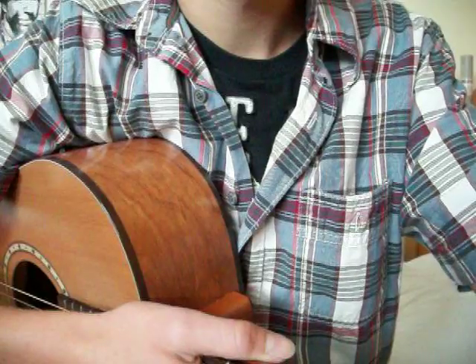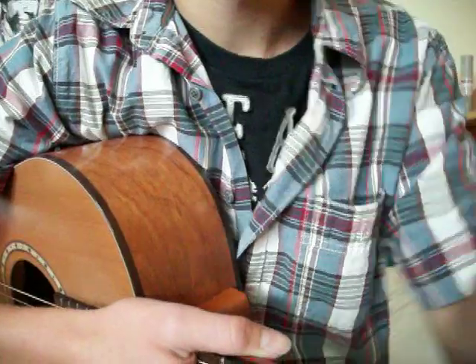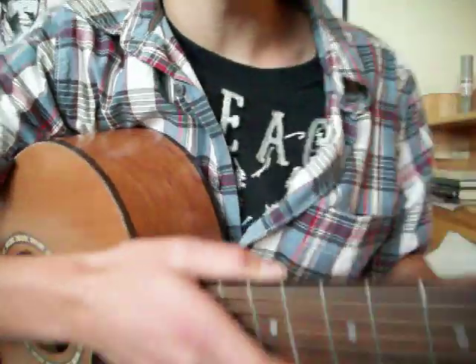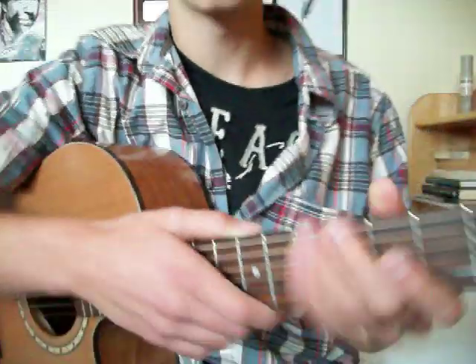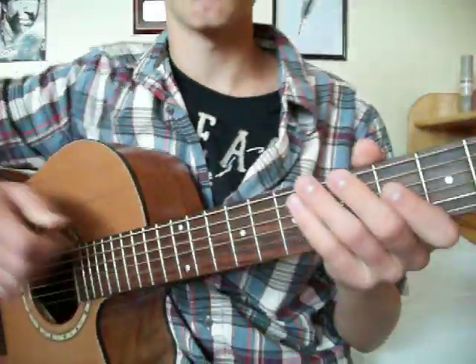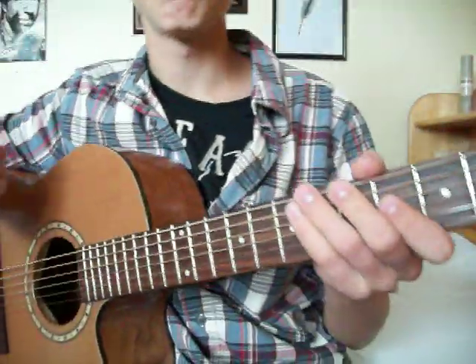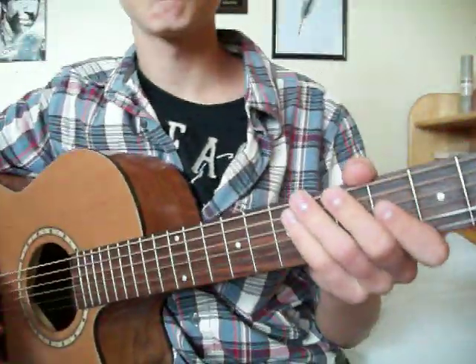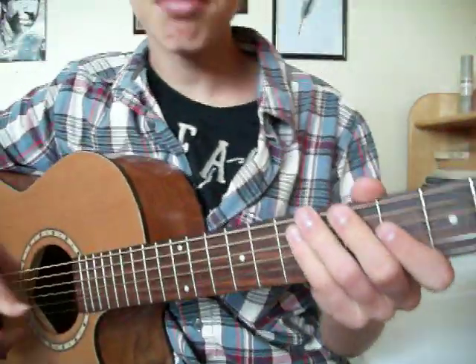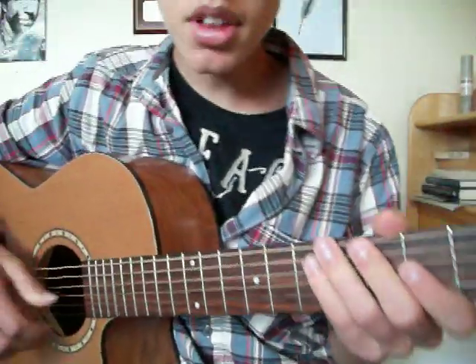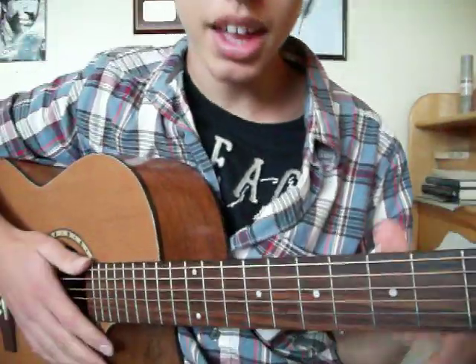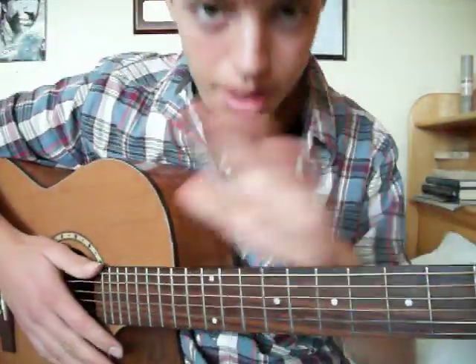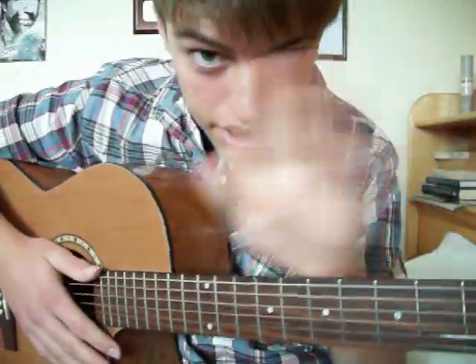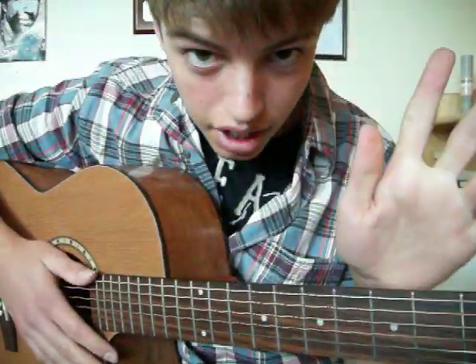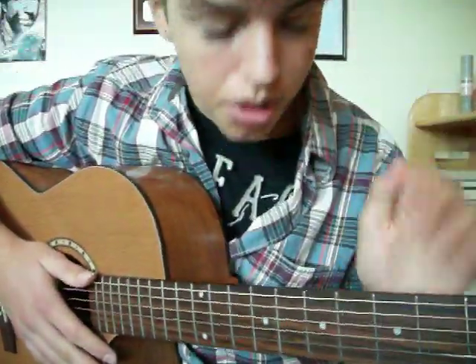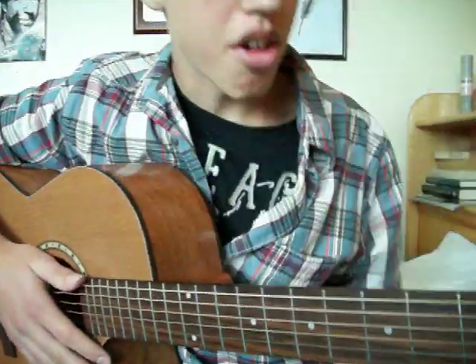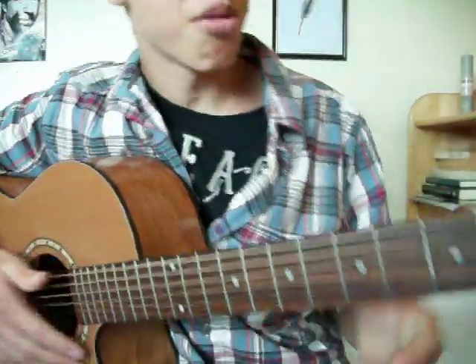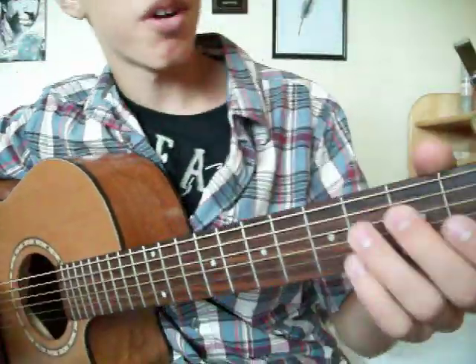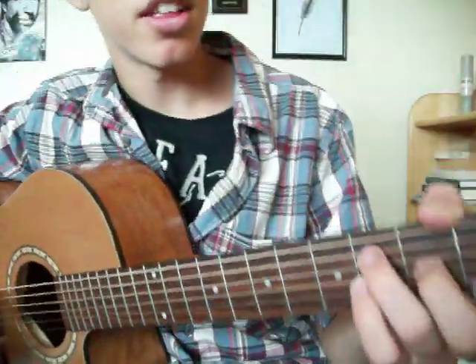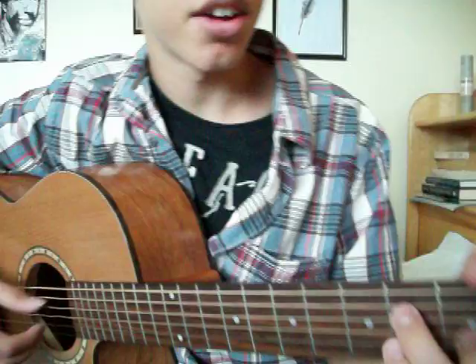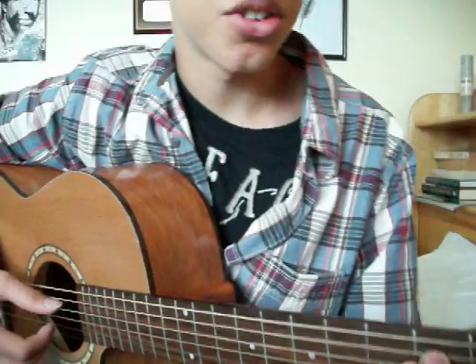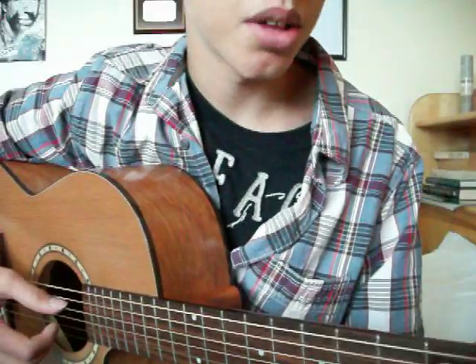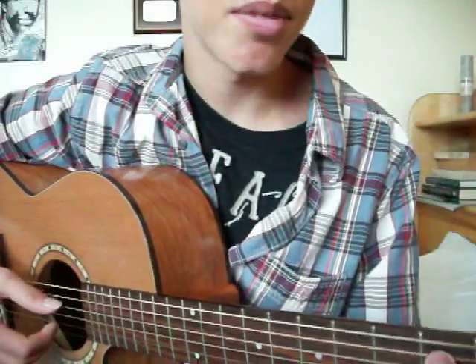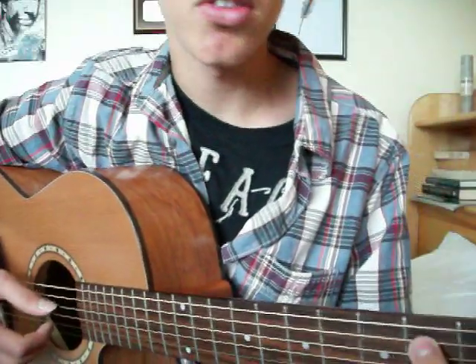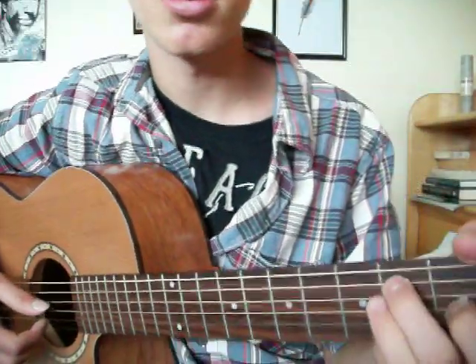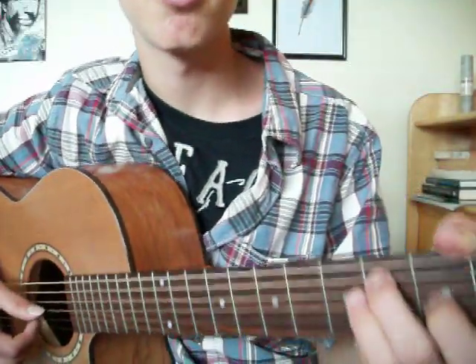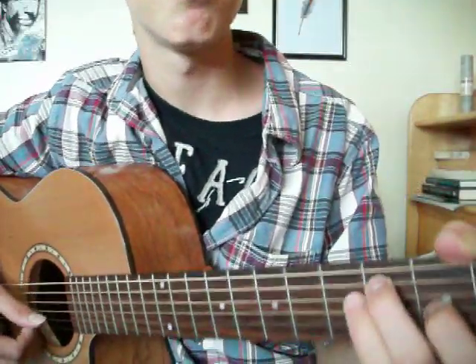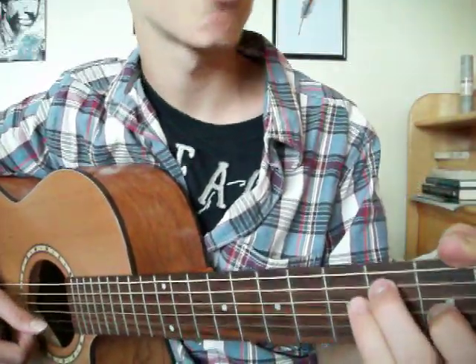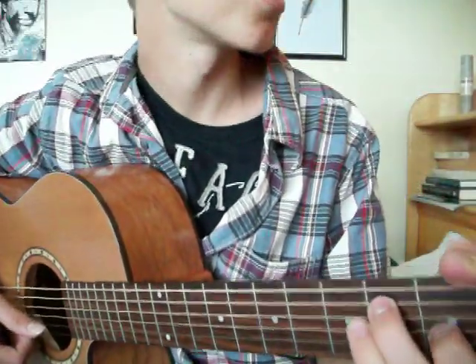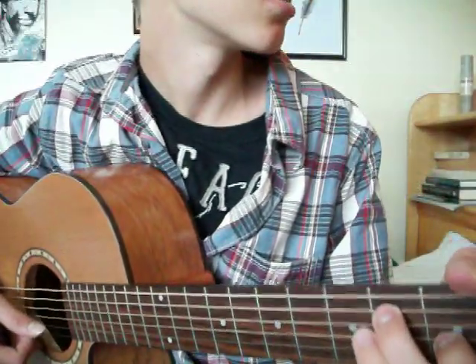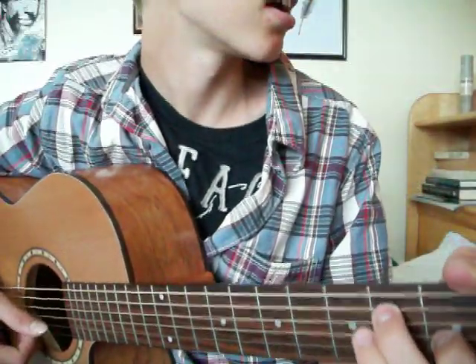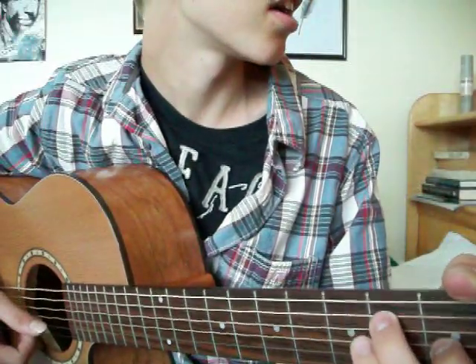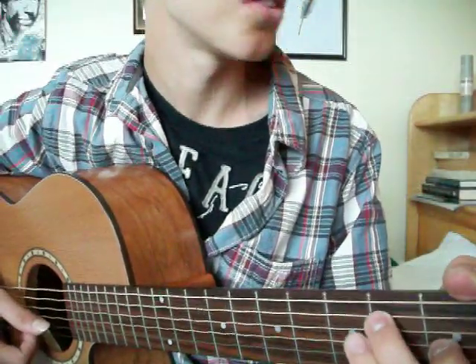Alright, here we go. Hello, JazzBoostShred. I'm going to show you how to play Feather, my acoustic guitar version.